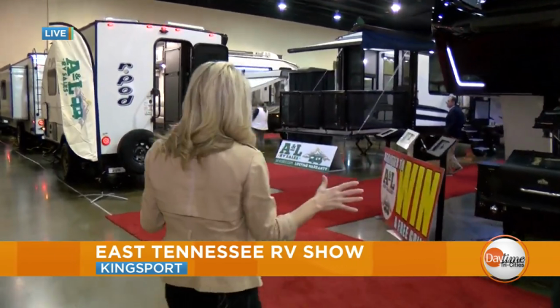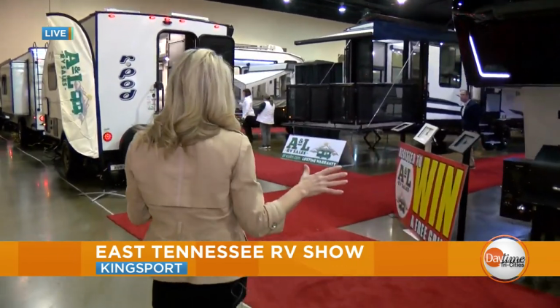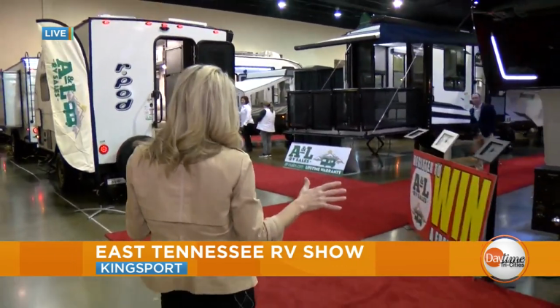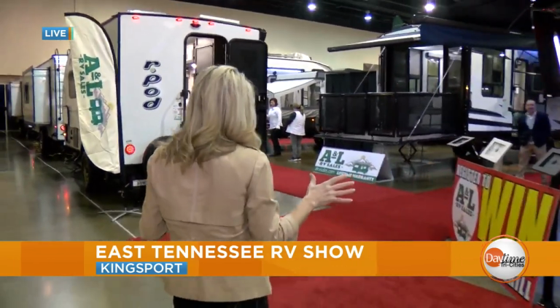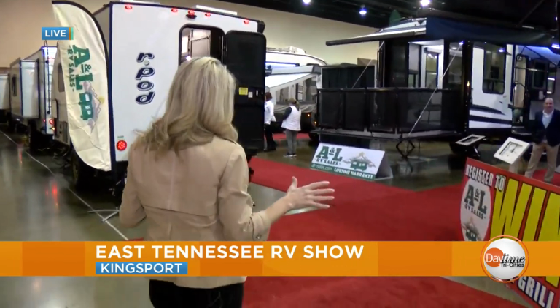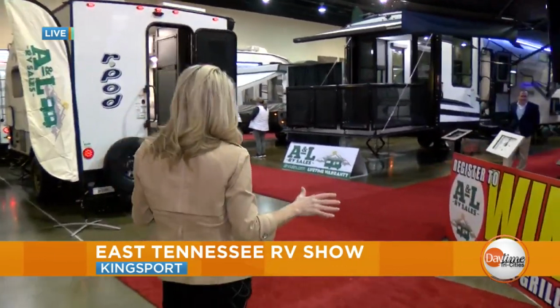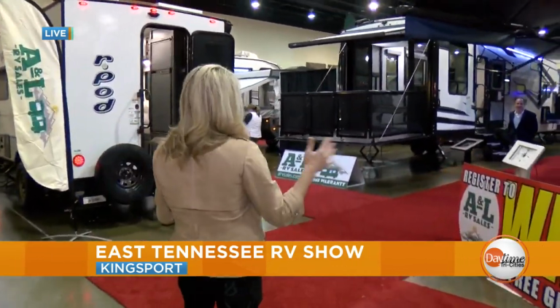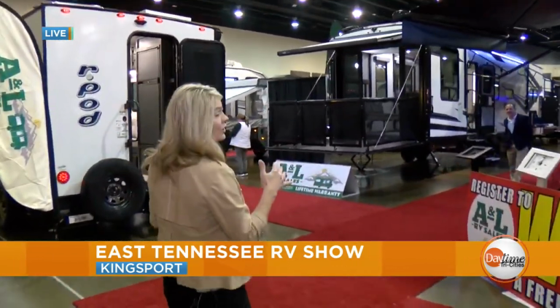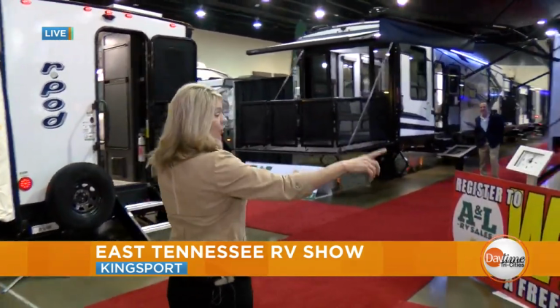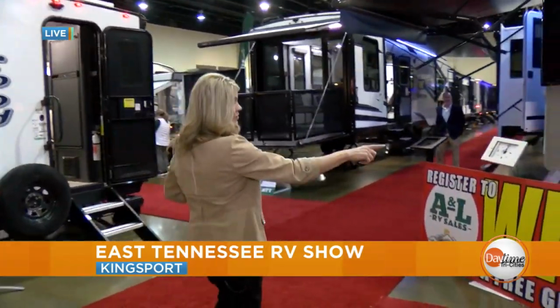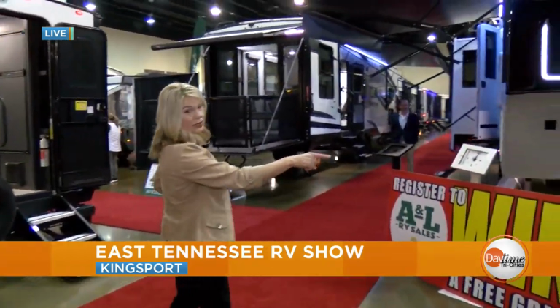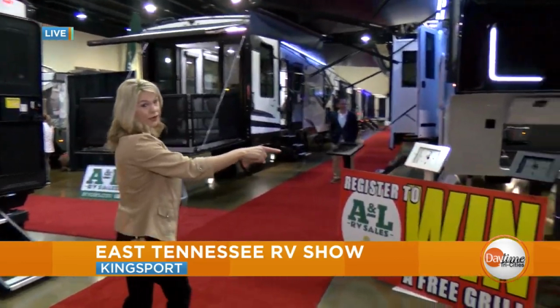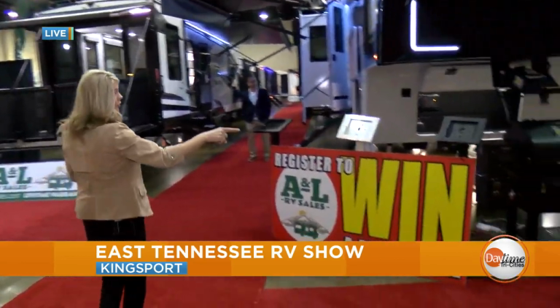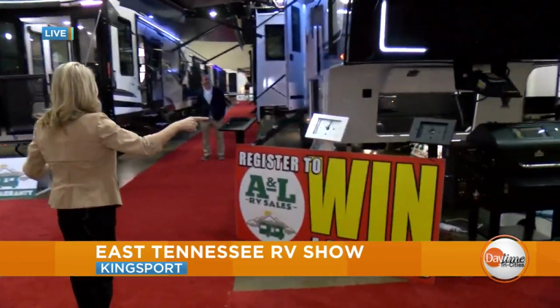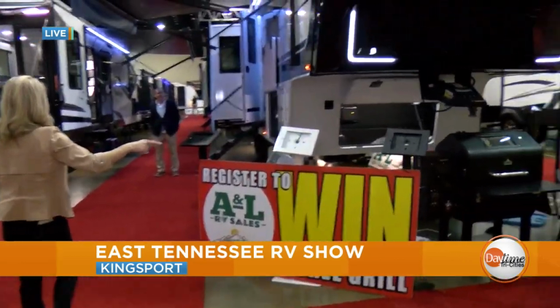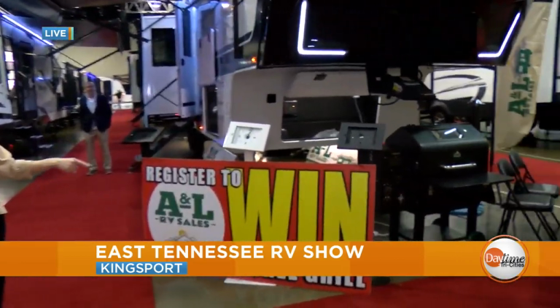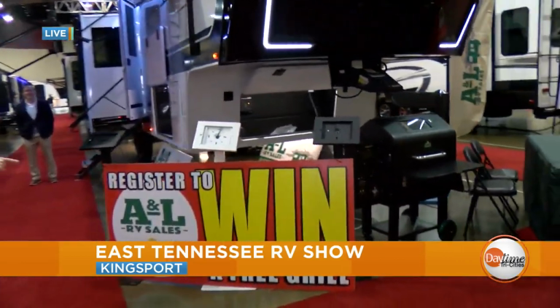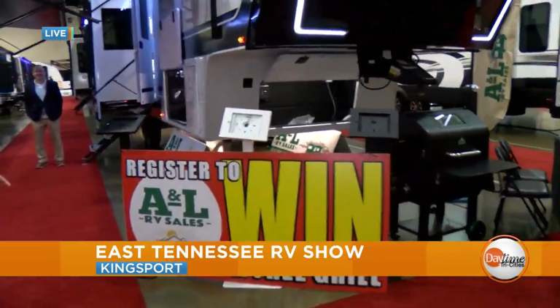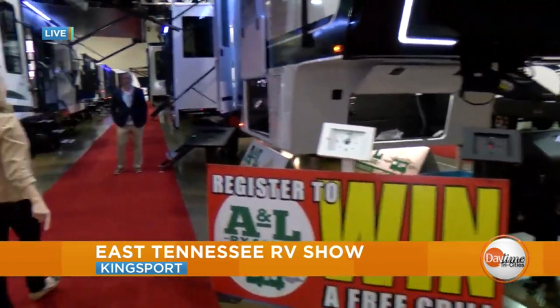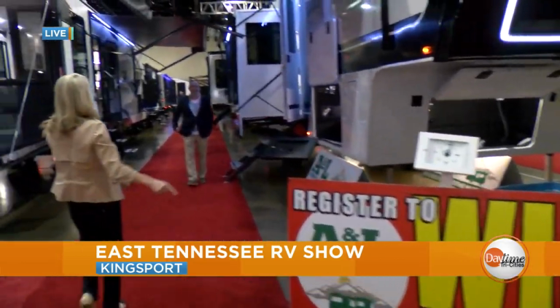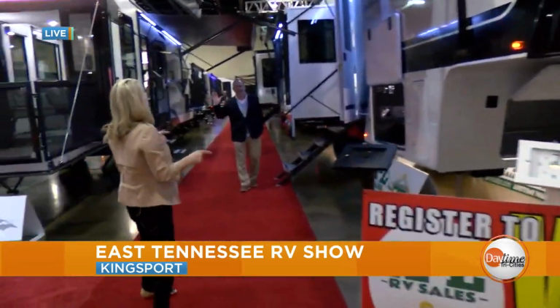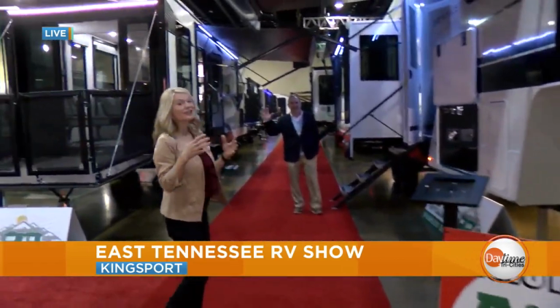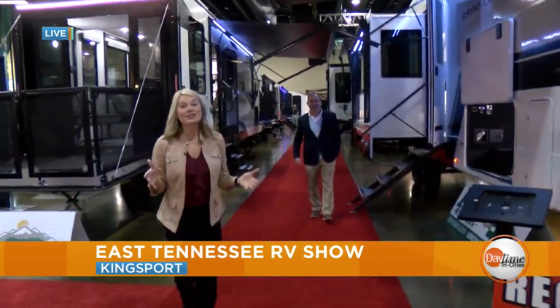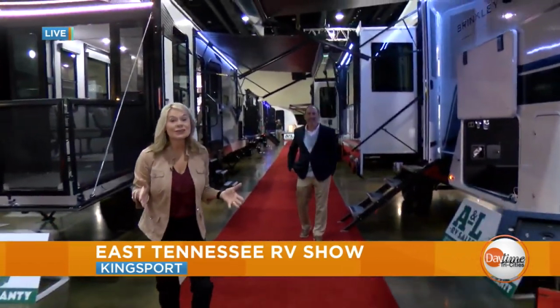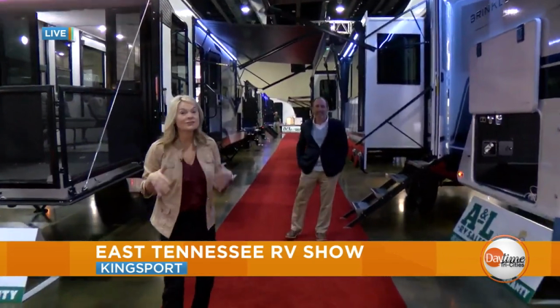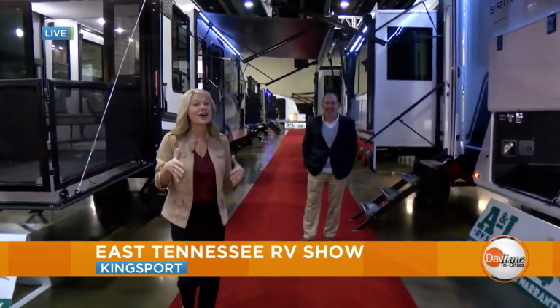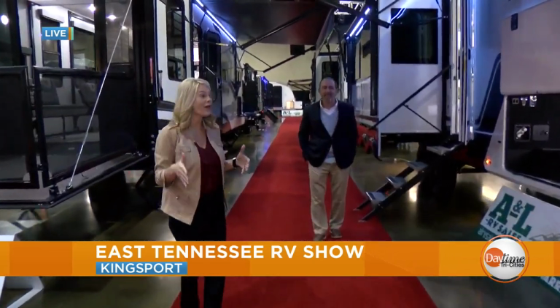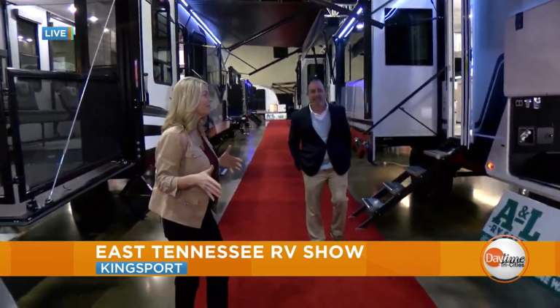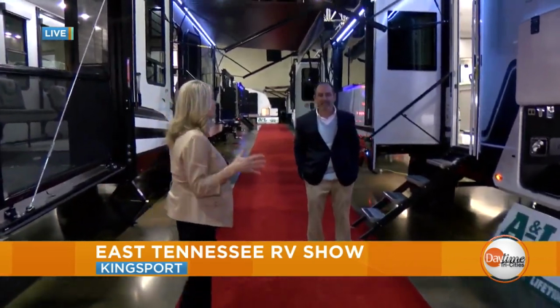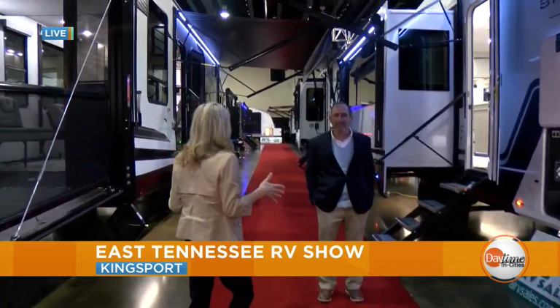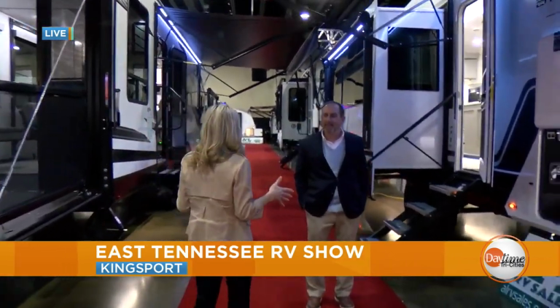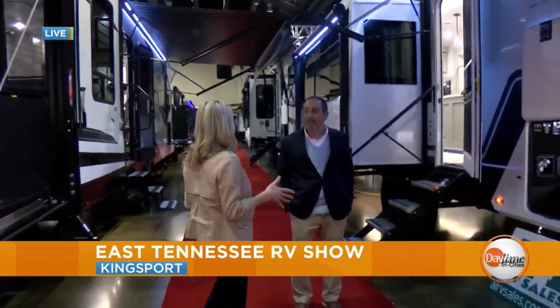We're going into the A&L RV Sales section. And here you can register to win your free grill right over here. We've got Matt Bruno over here who's going to give us a little tour of just some of the RVs that you're going to see at this year's show.